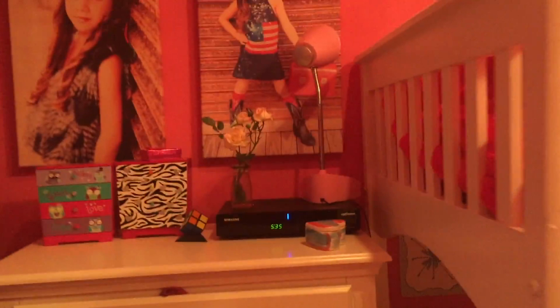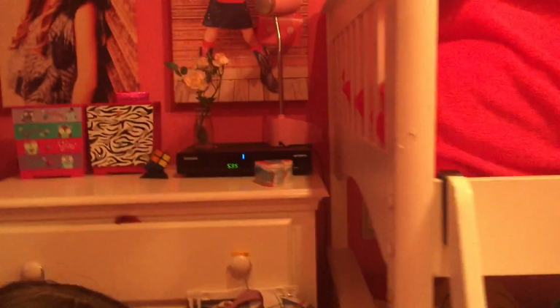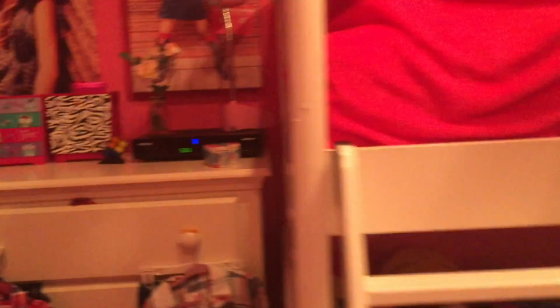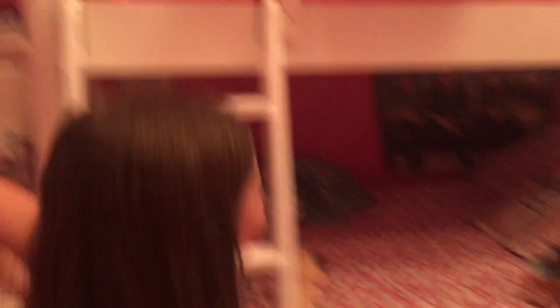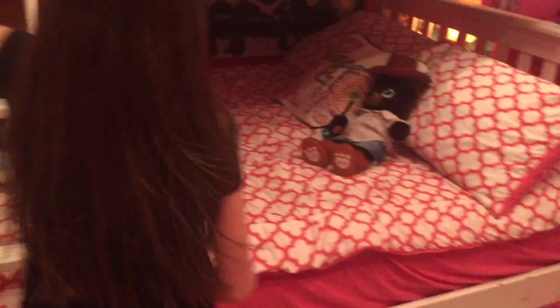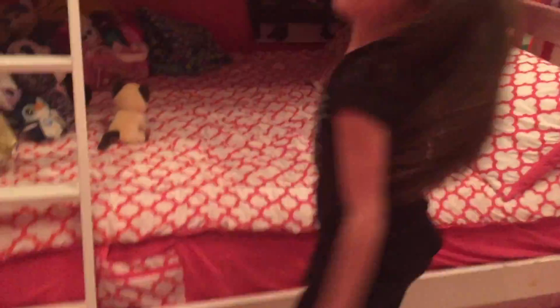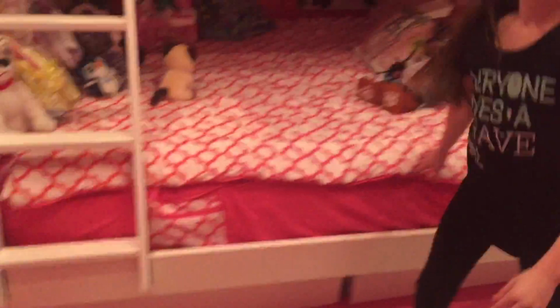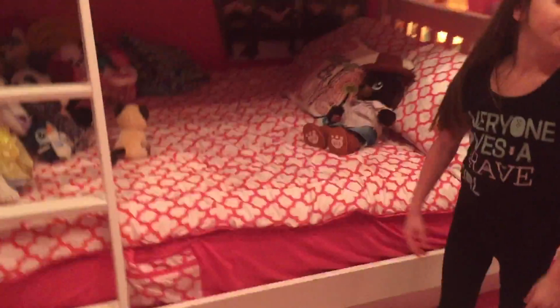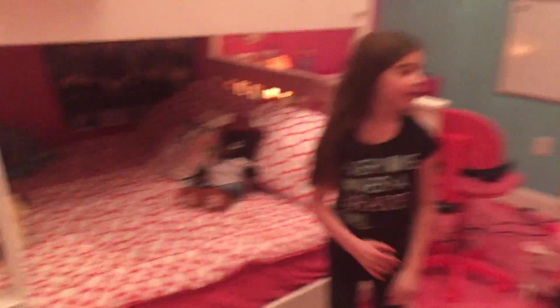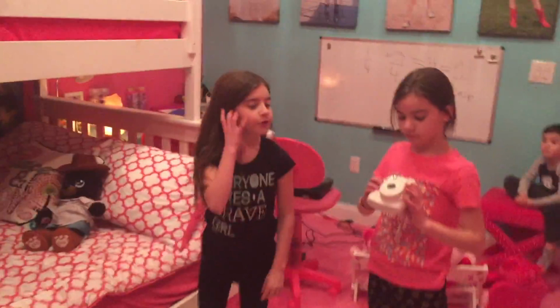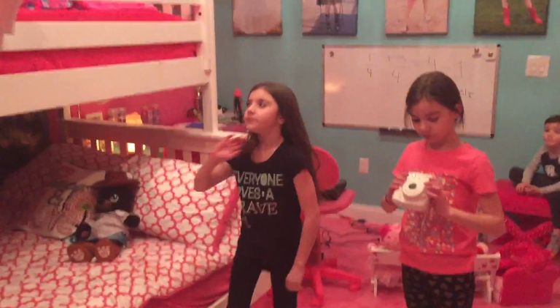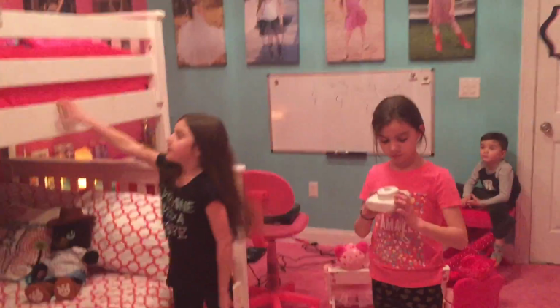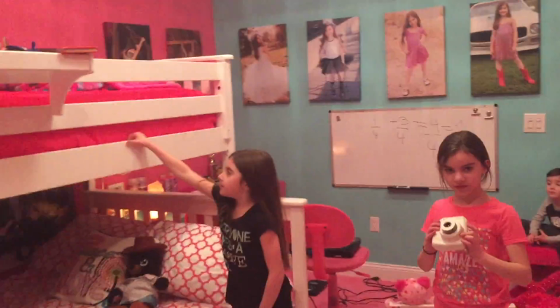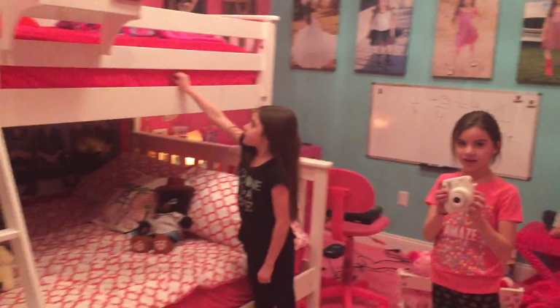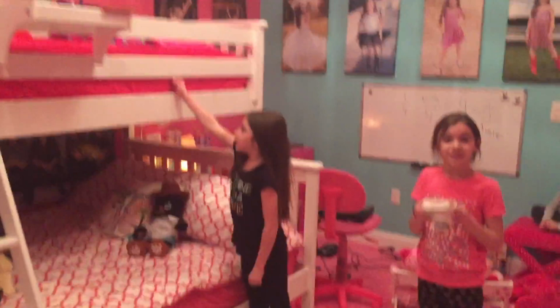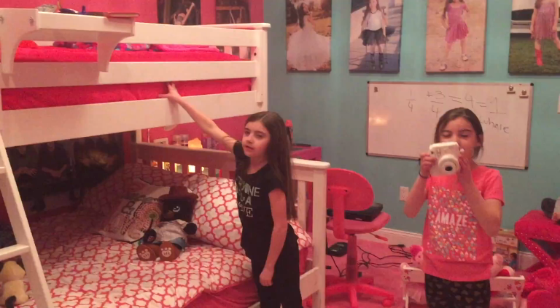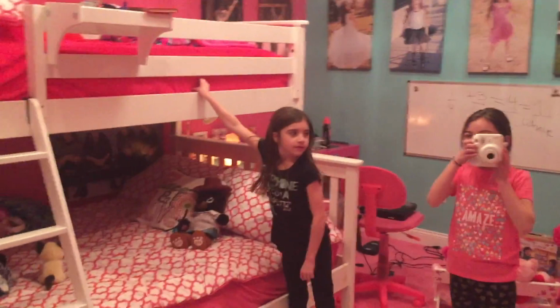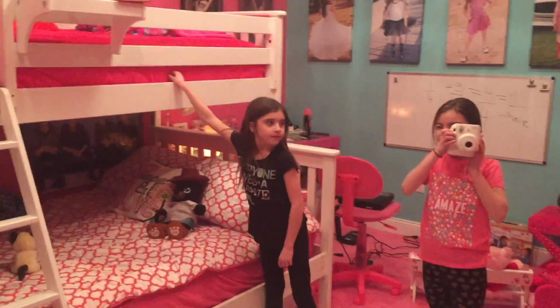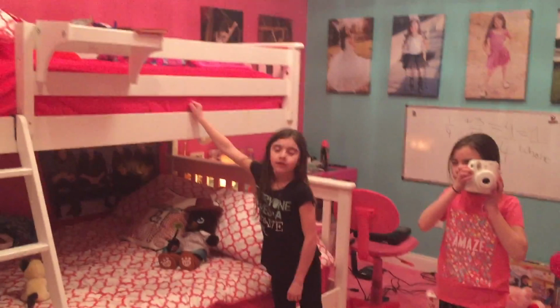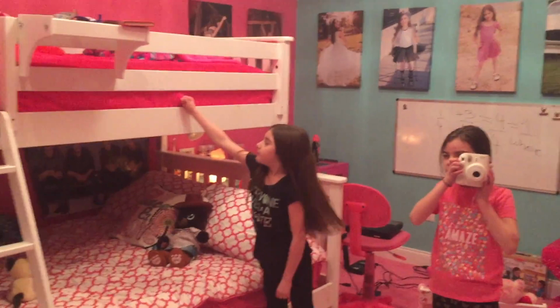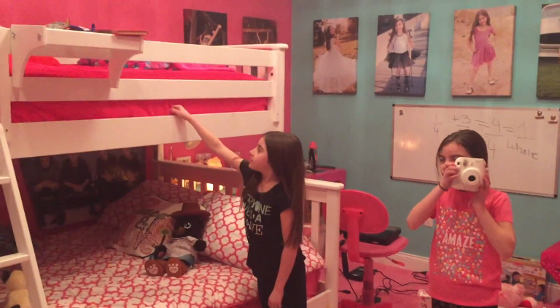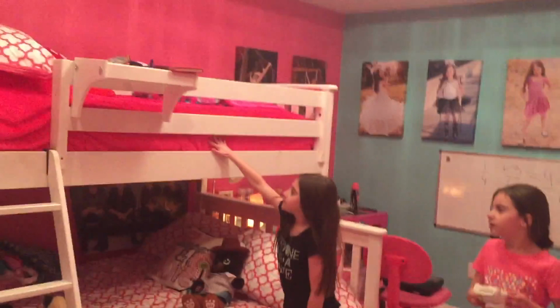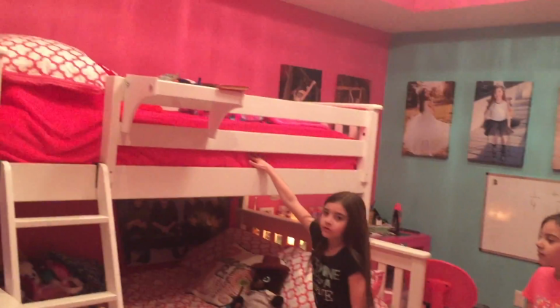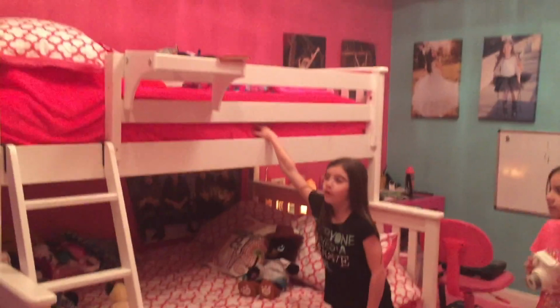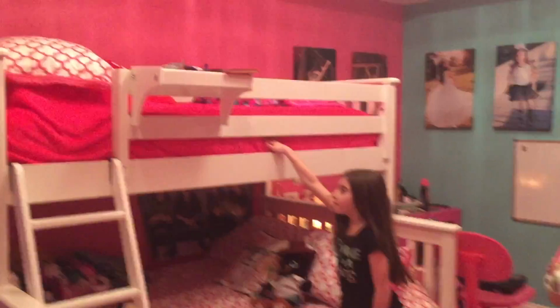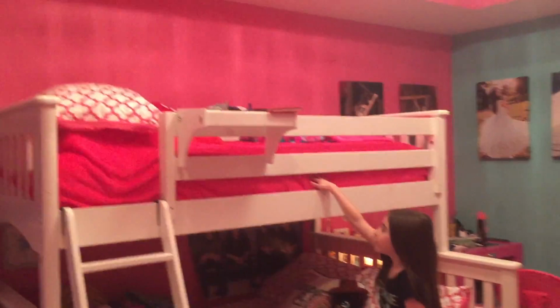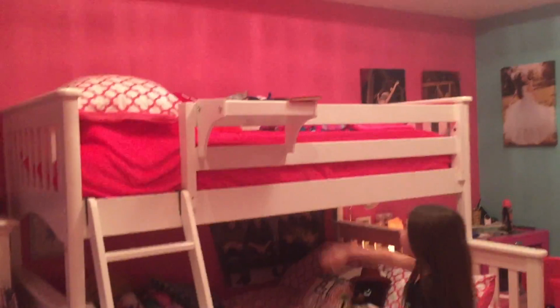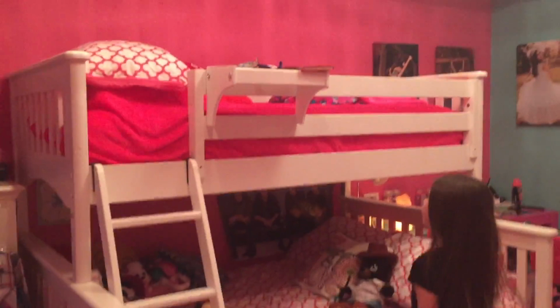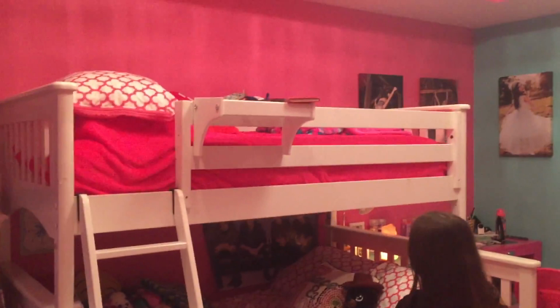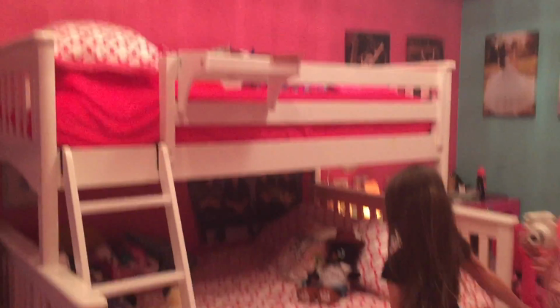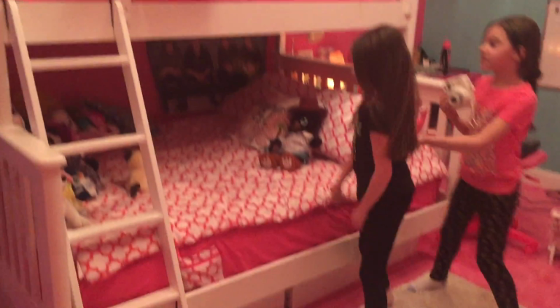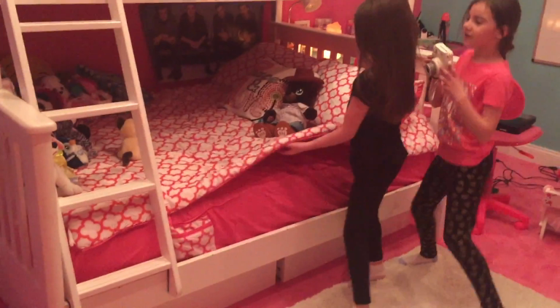Over here we actually have our bunk bed because we share our room. My sister has this cool fur-like bedding.